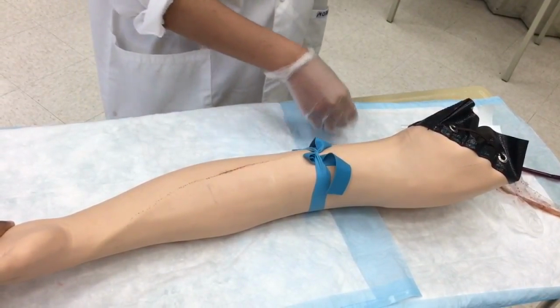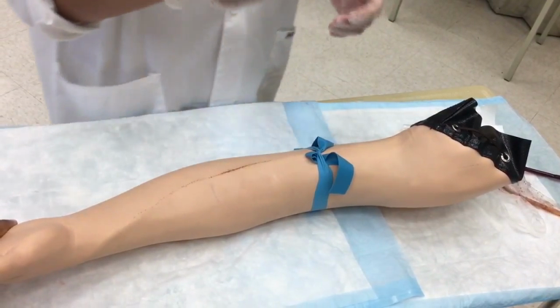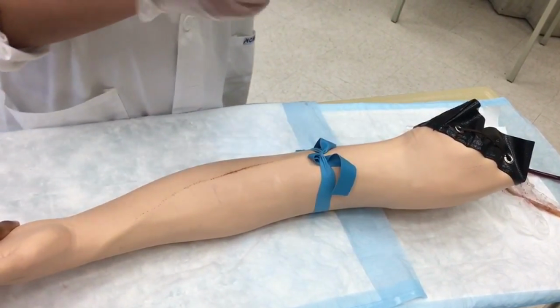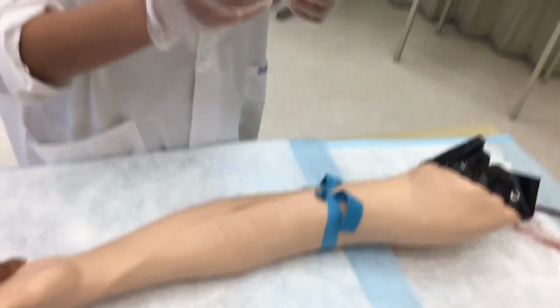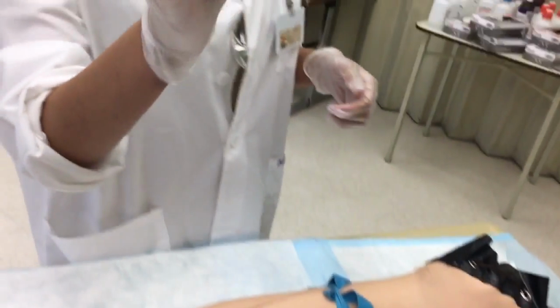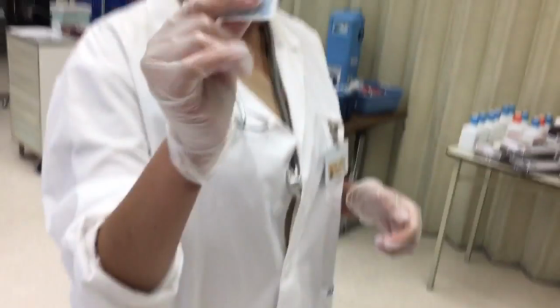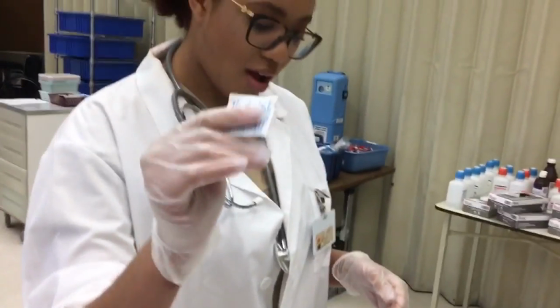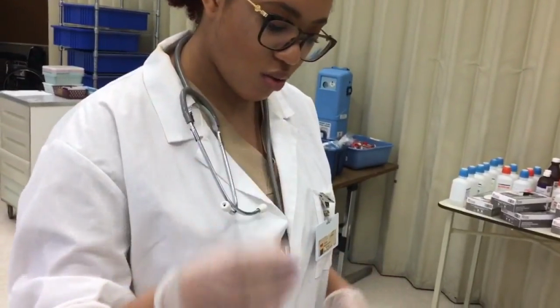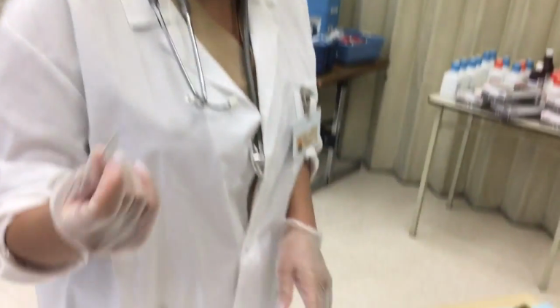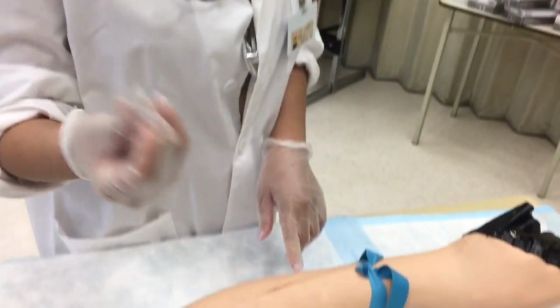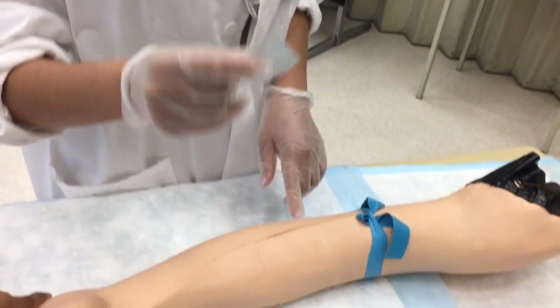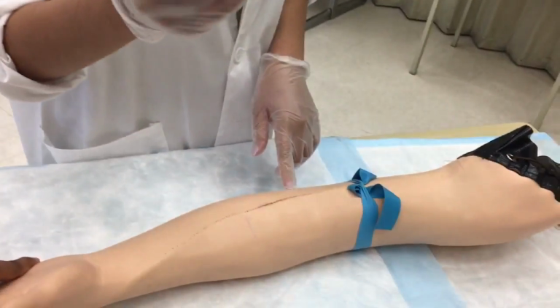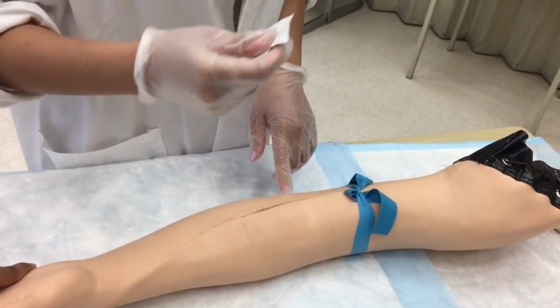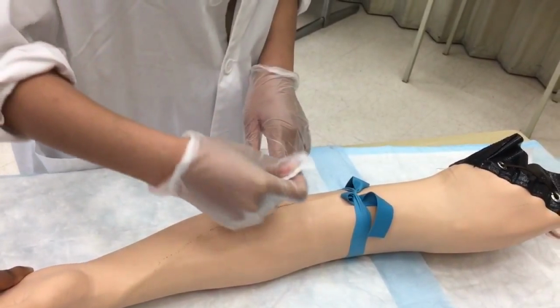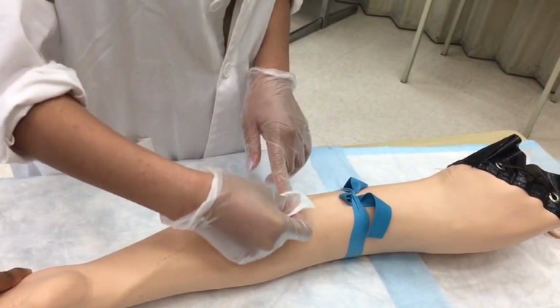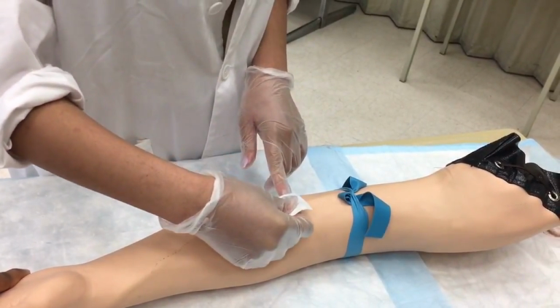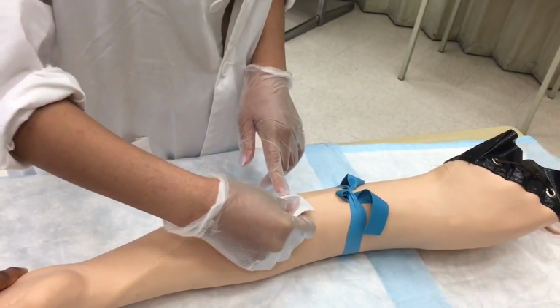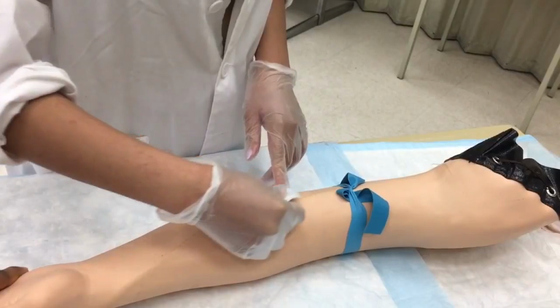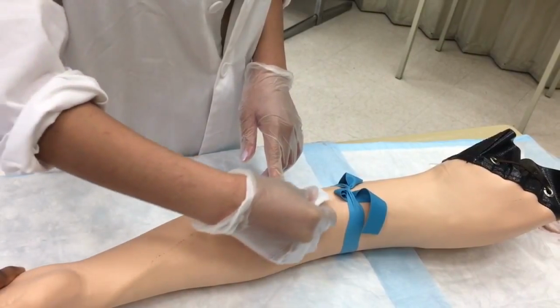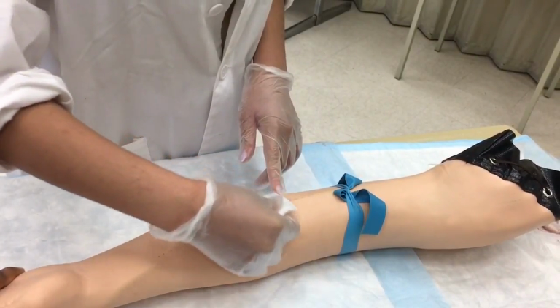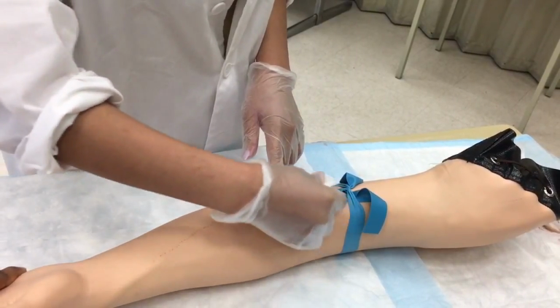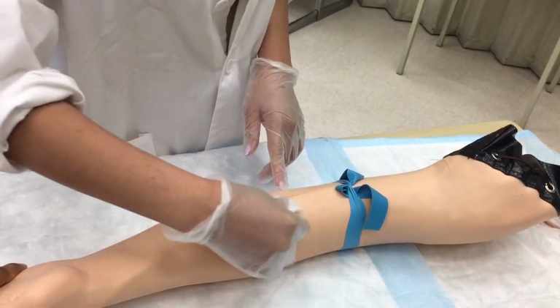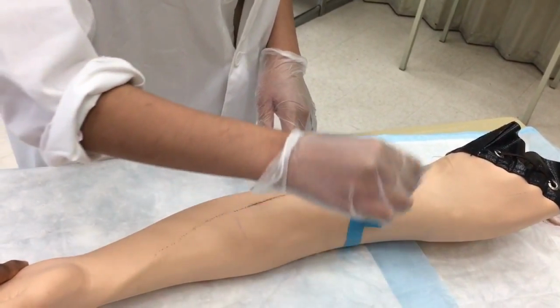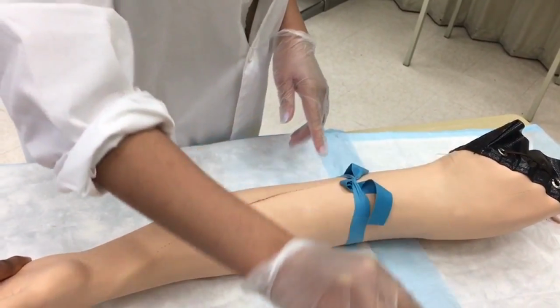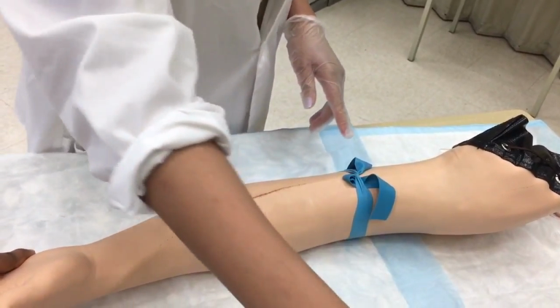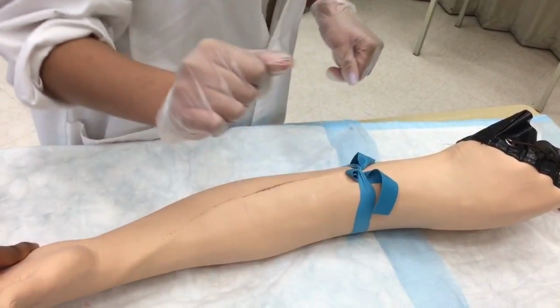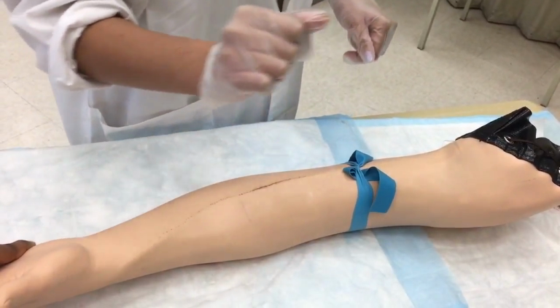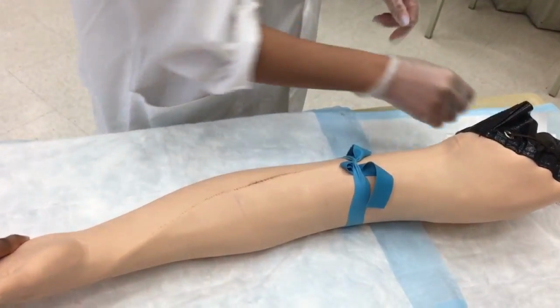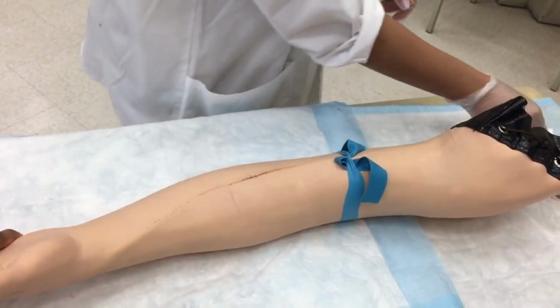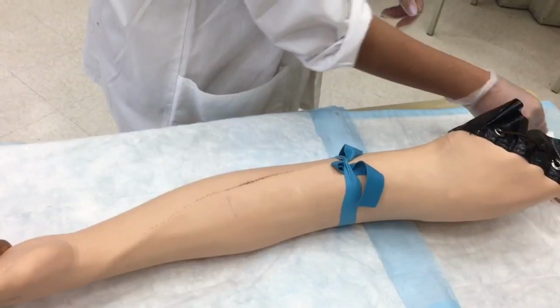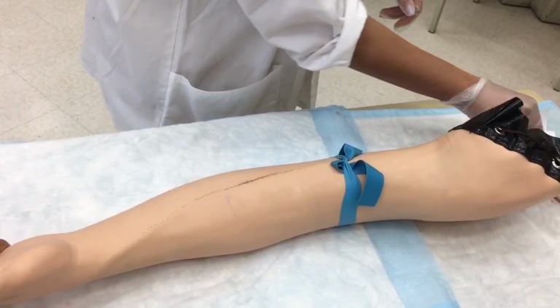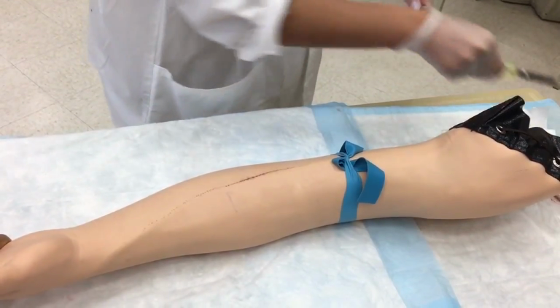I'm going to take my alcohol pad. I won't use it on the mannequin, but you would wipe going outward from the site. Then get rid of that, and now I'm ready.